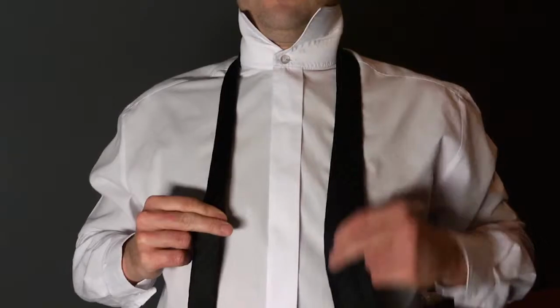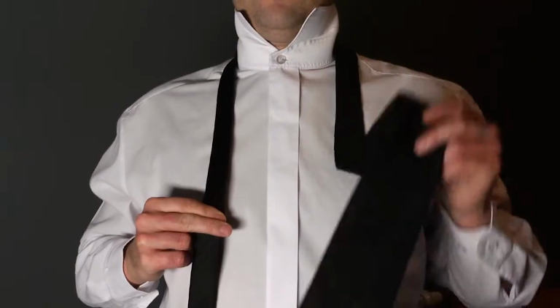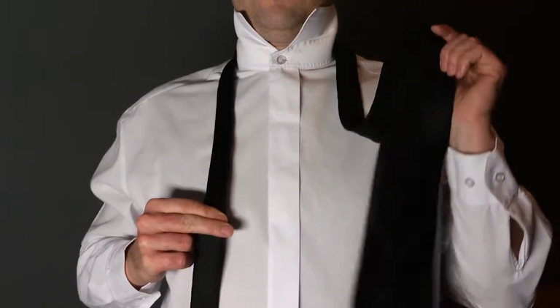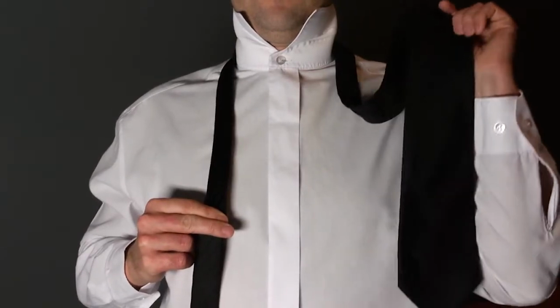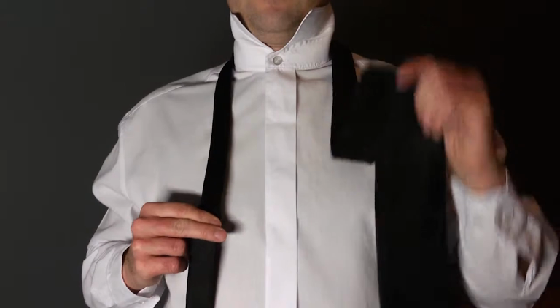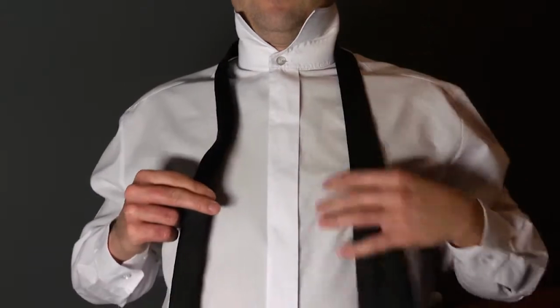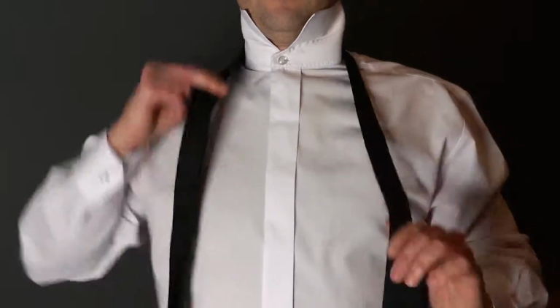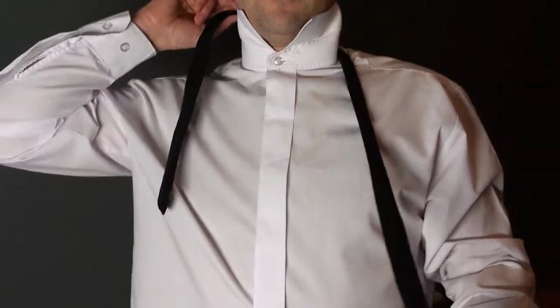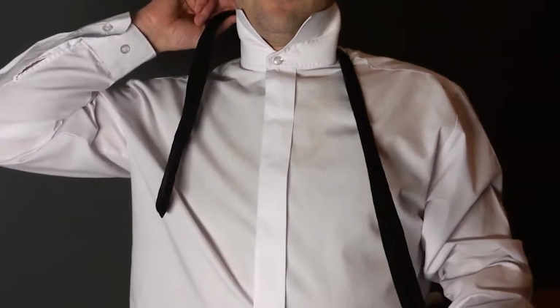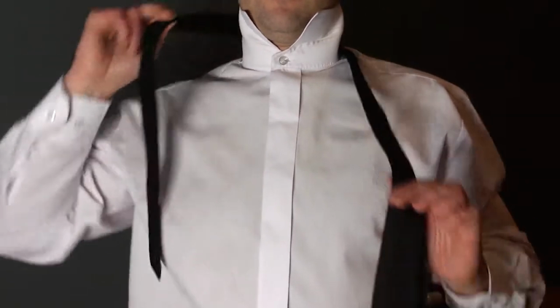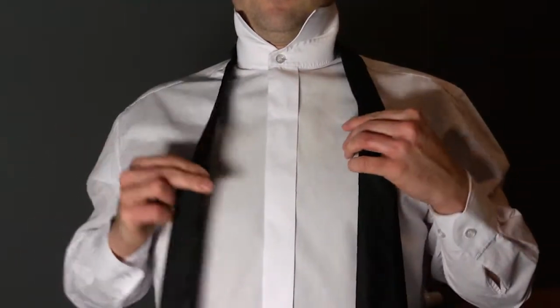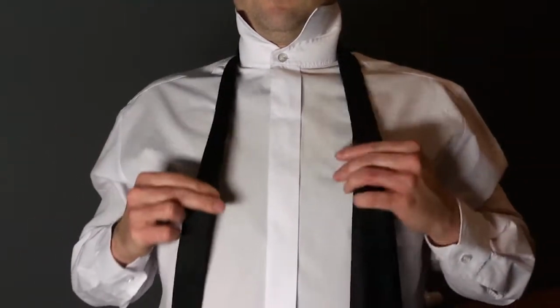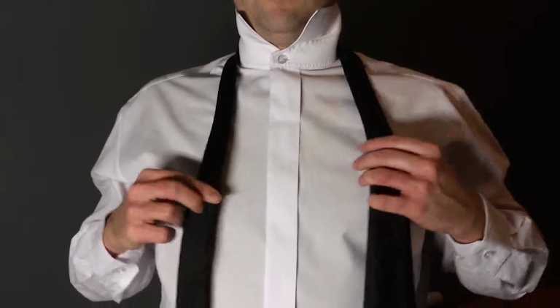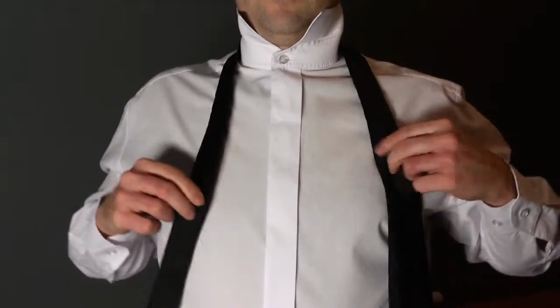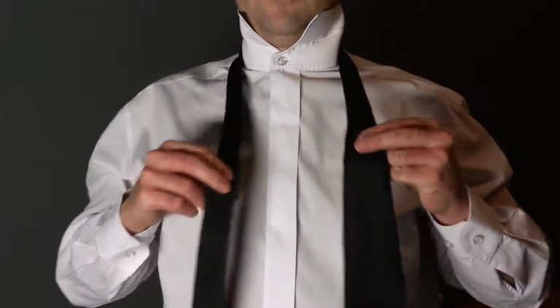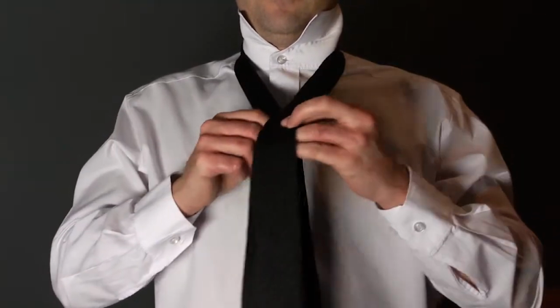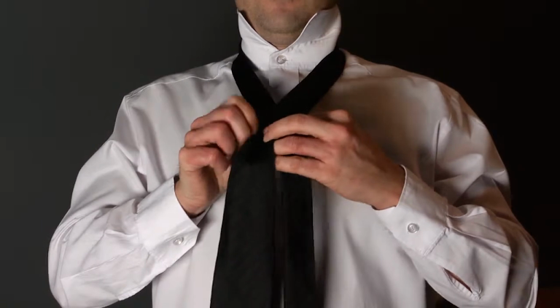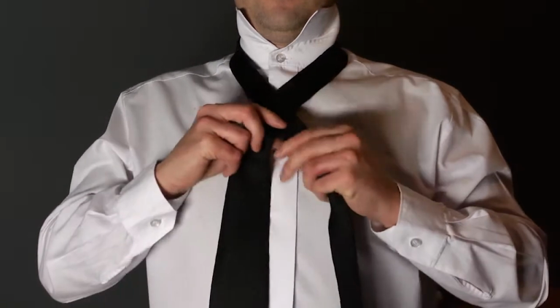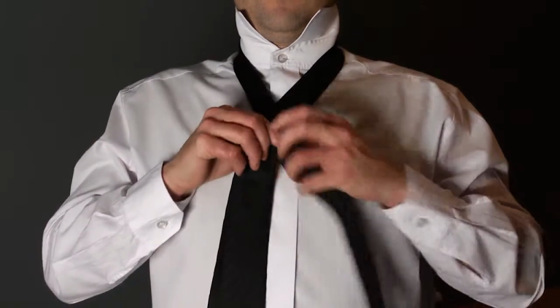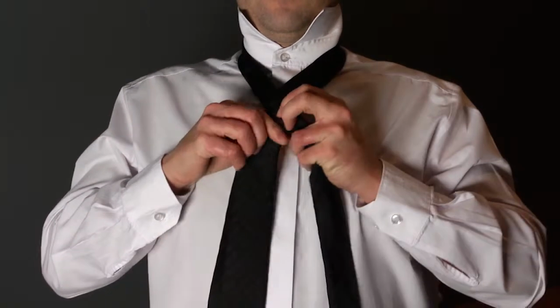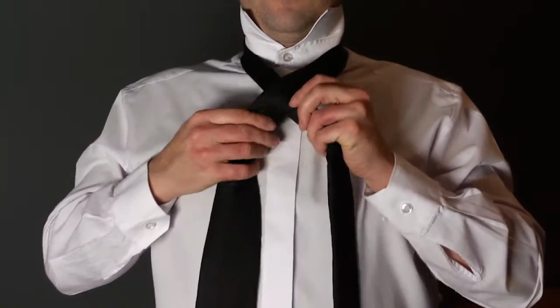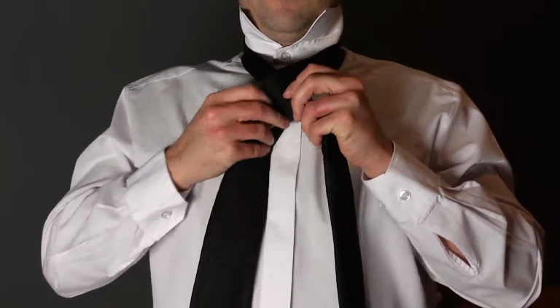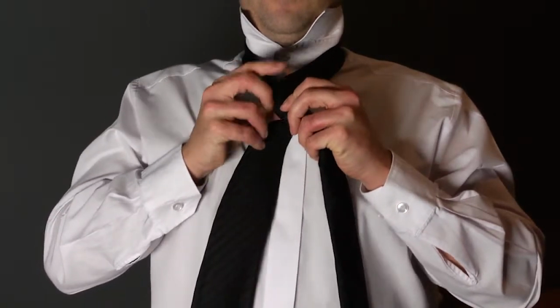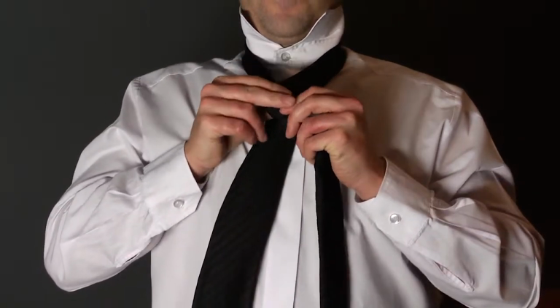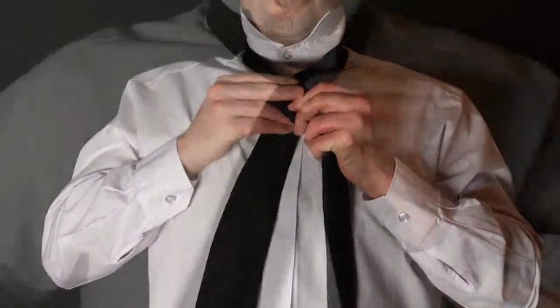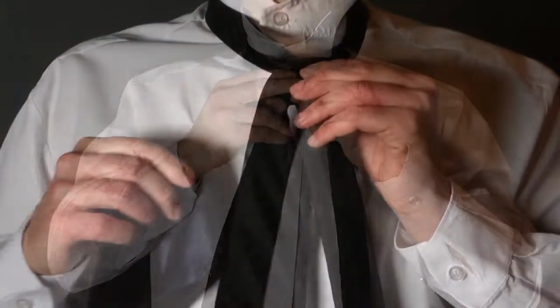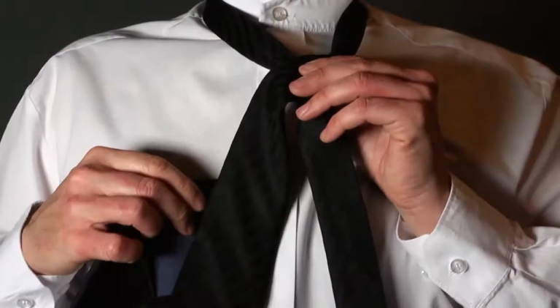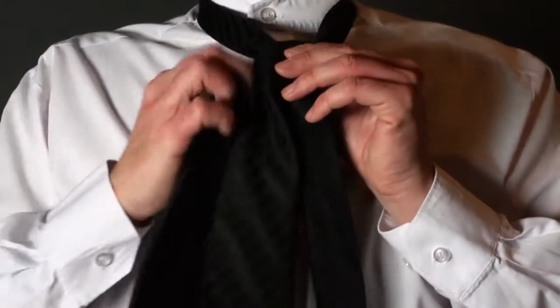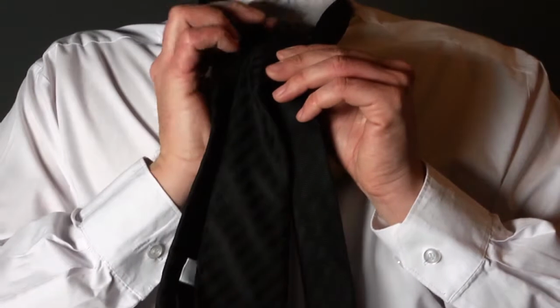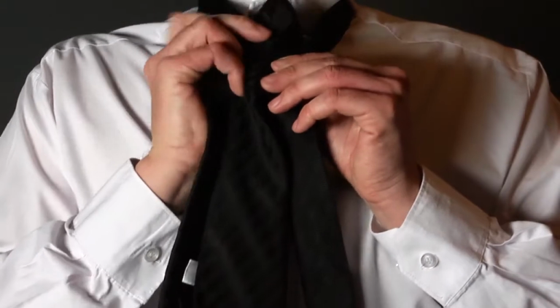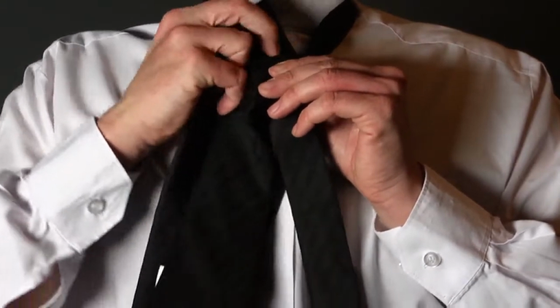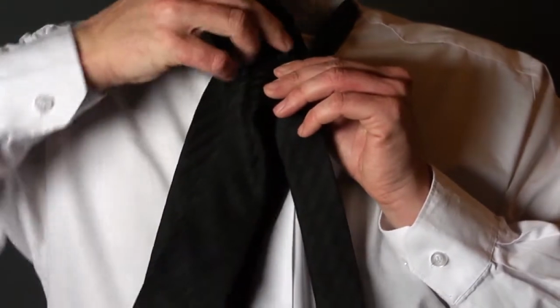Start with the wide end of the tie on your right, extending a foot below the narrow end. Cross the wide end over the narrow and bring it up through the loop.